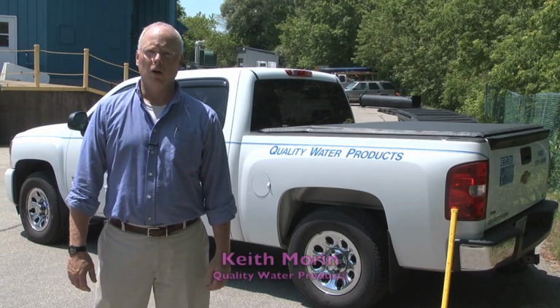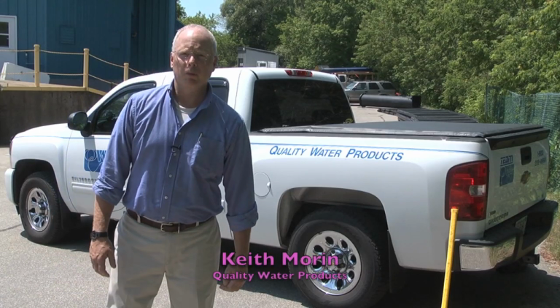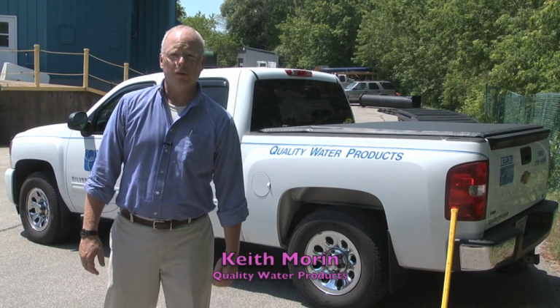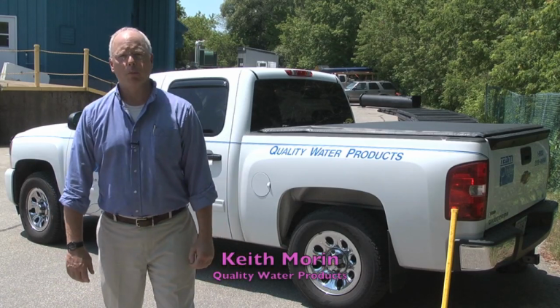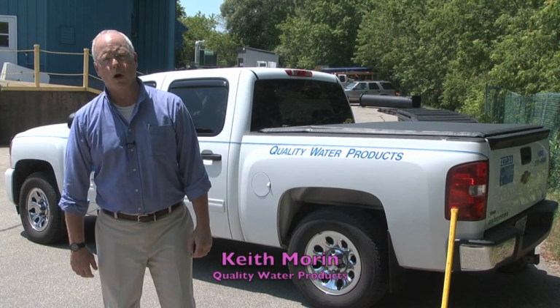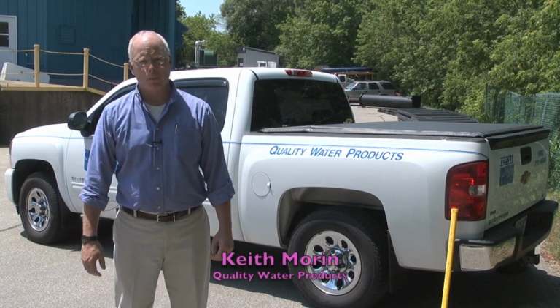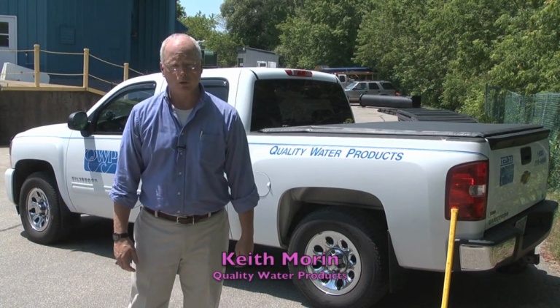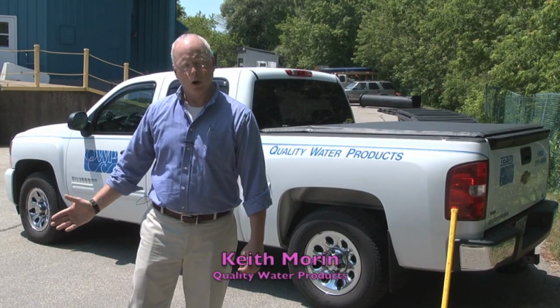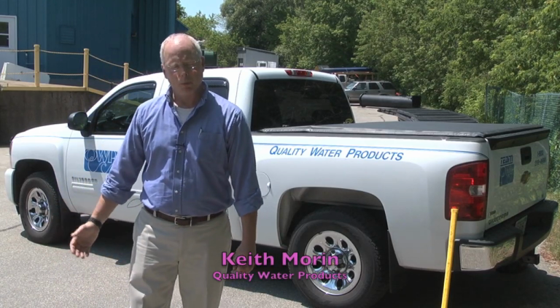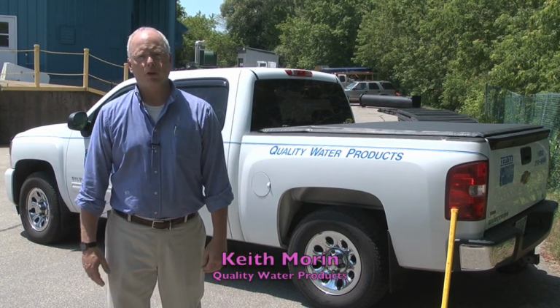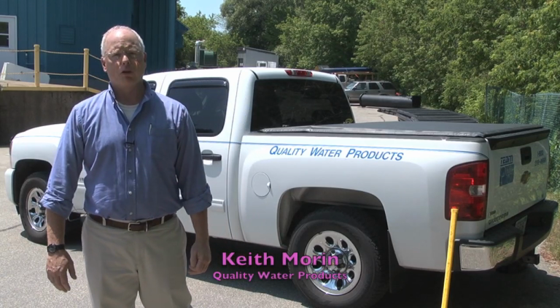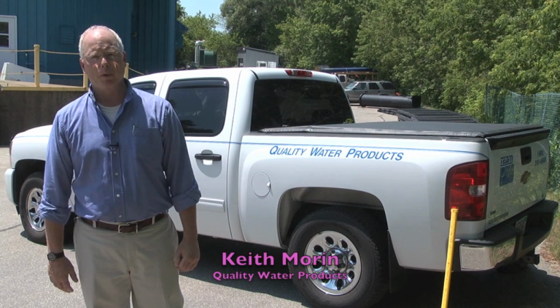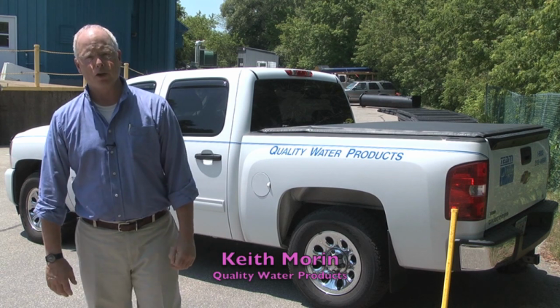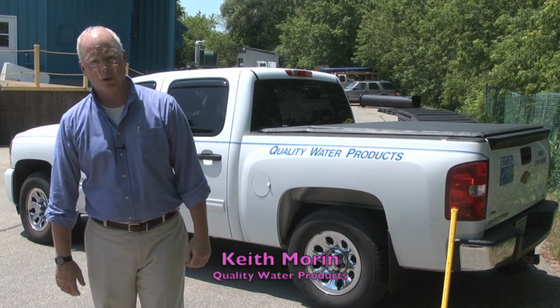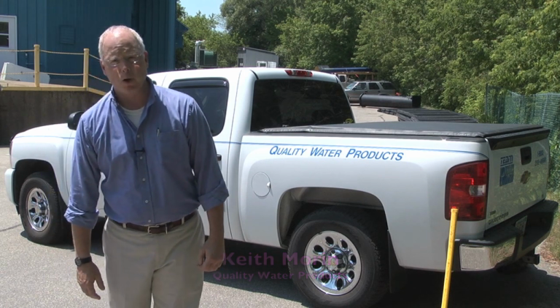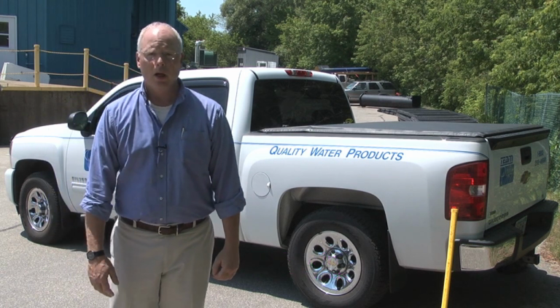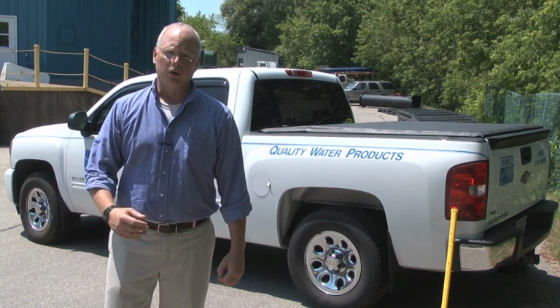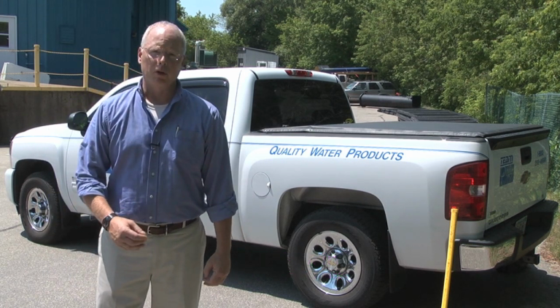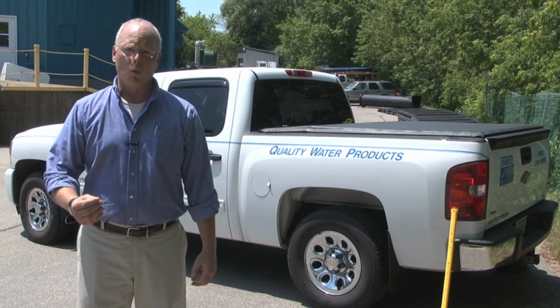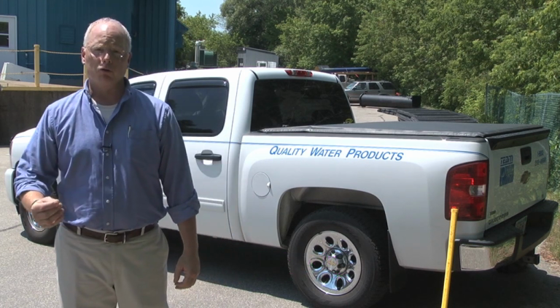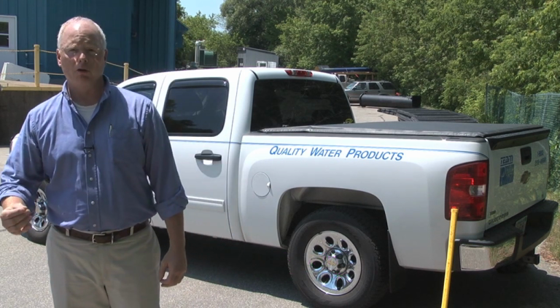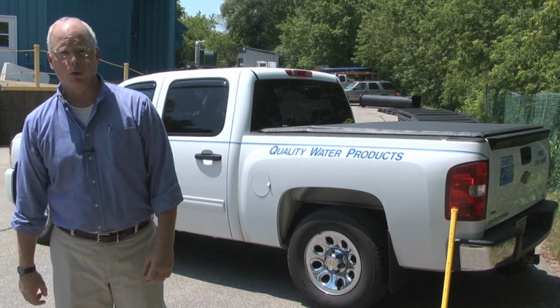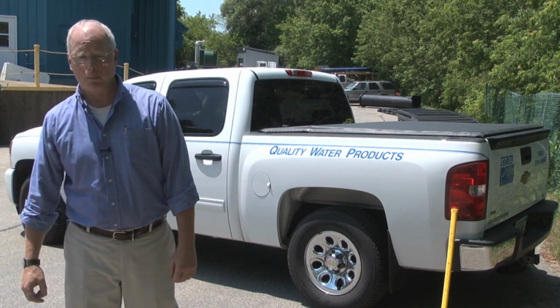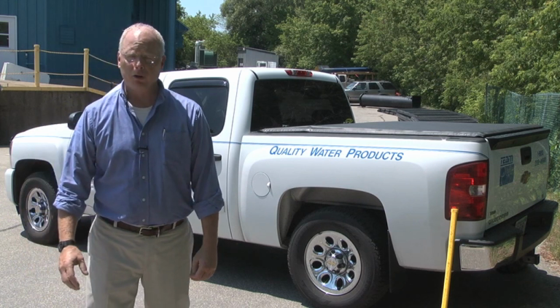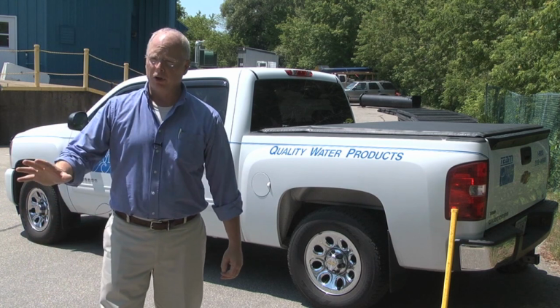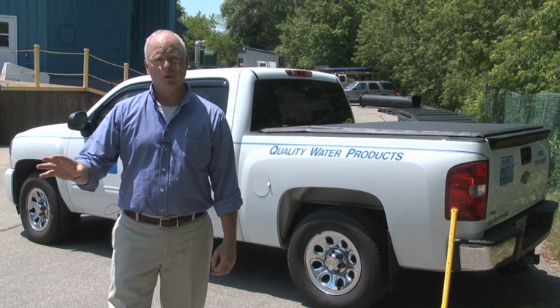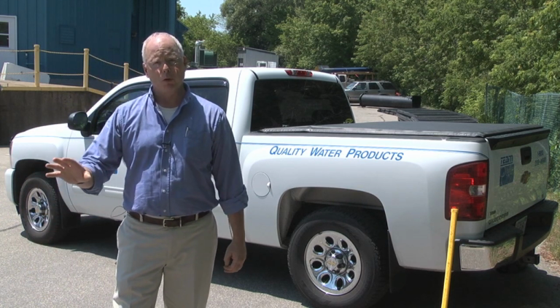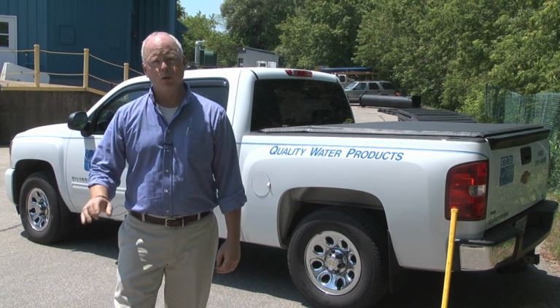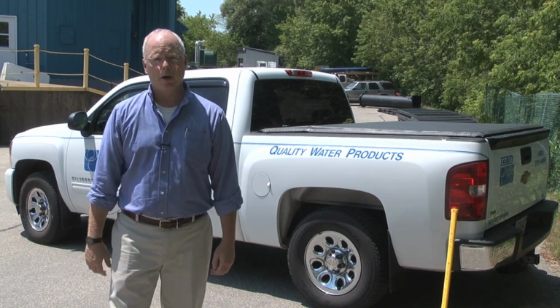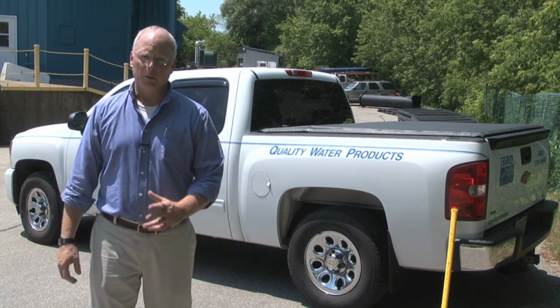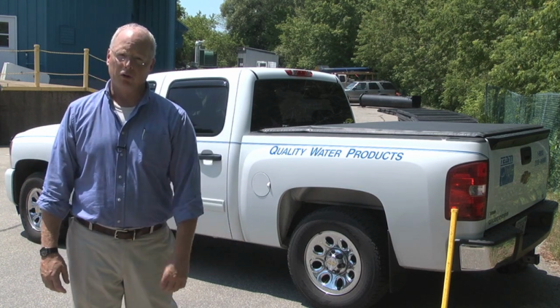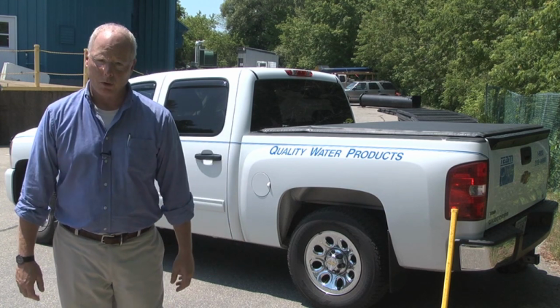Hello, my name is Keith and I represent Quality Water Products. Quality Water Products is a sister company of the EJ Prescott Corporation and we're distributors of water, drainage and sewage products that we distribute throughout New England, New York and the Midwest Territory.